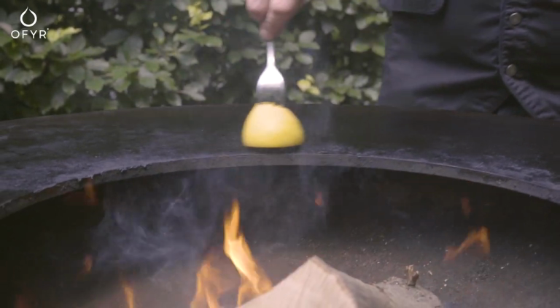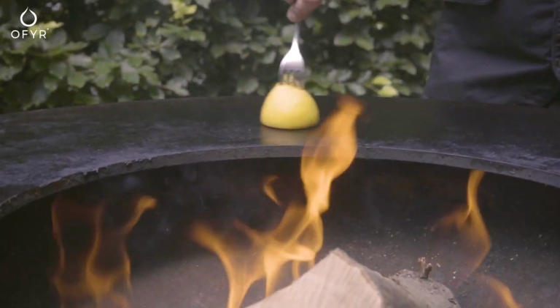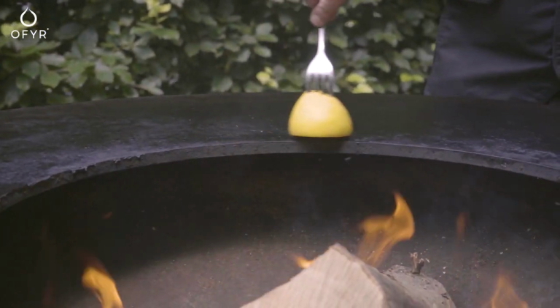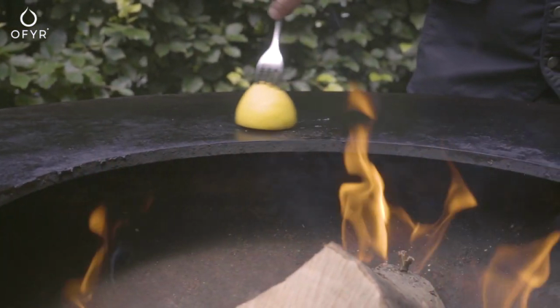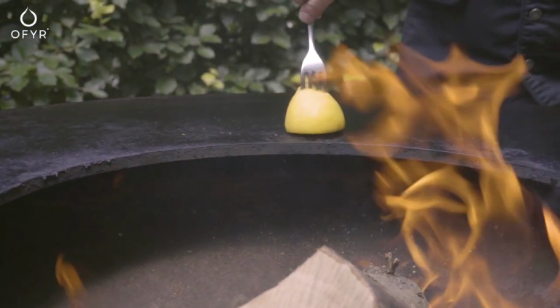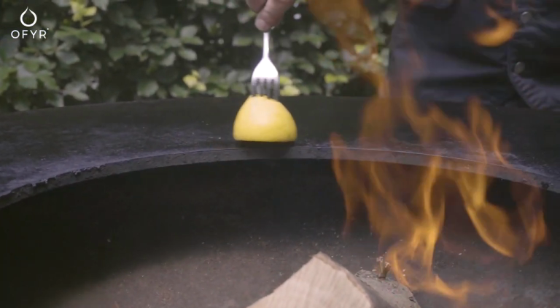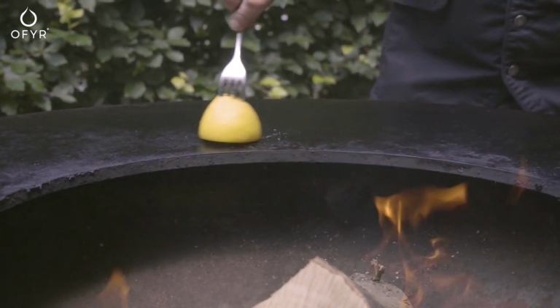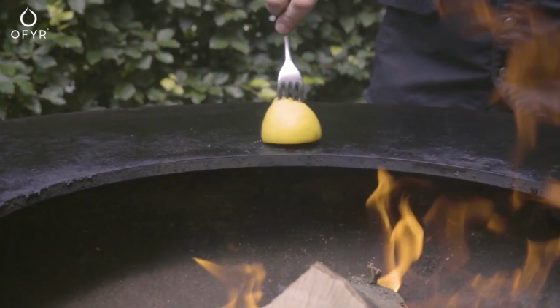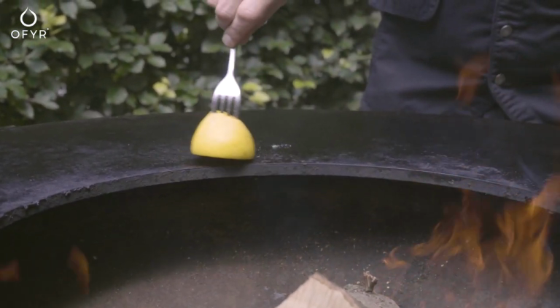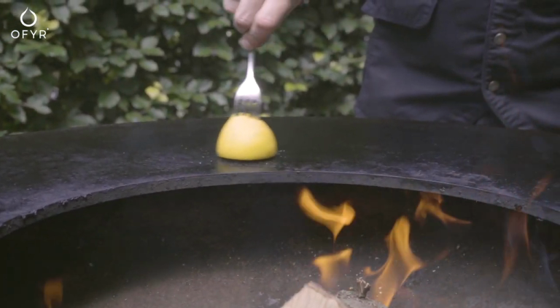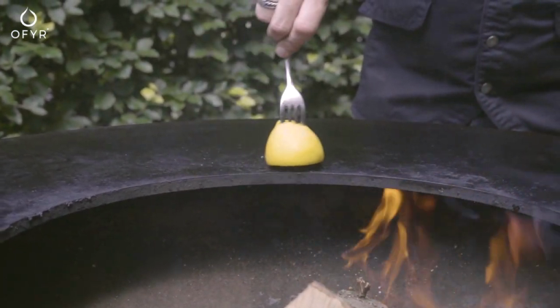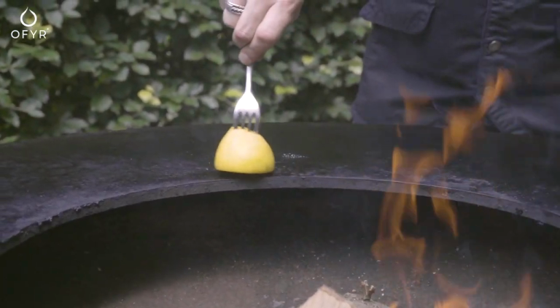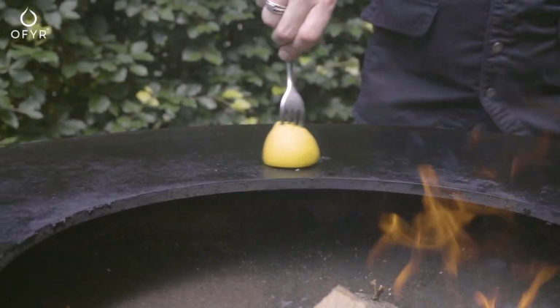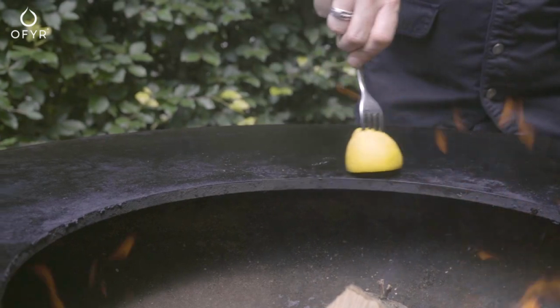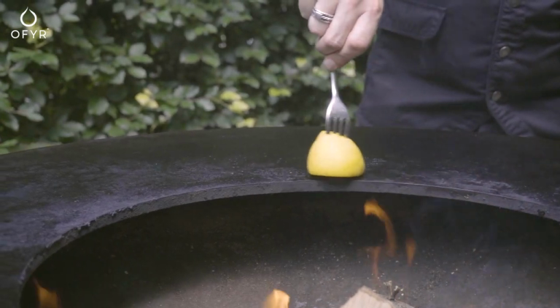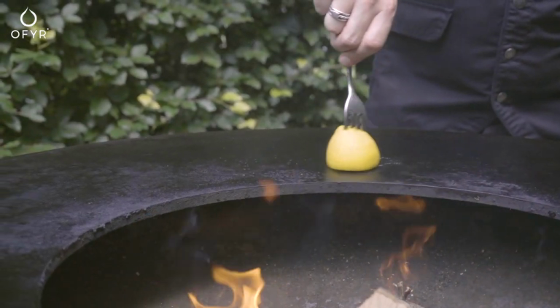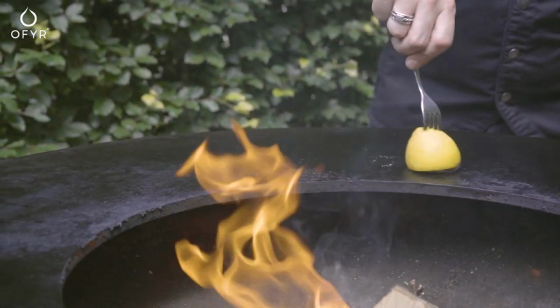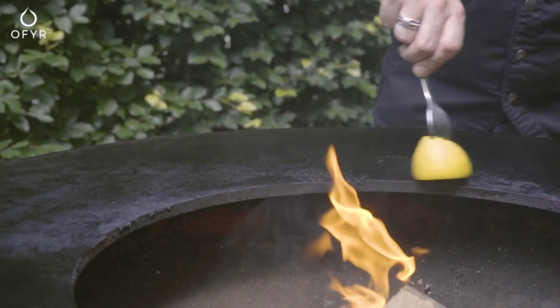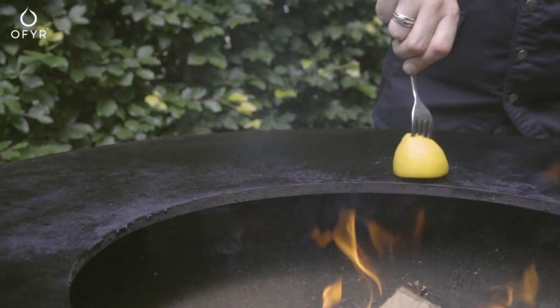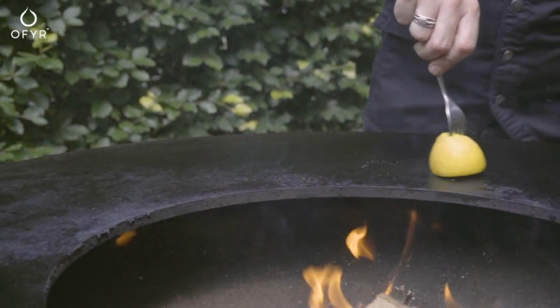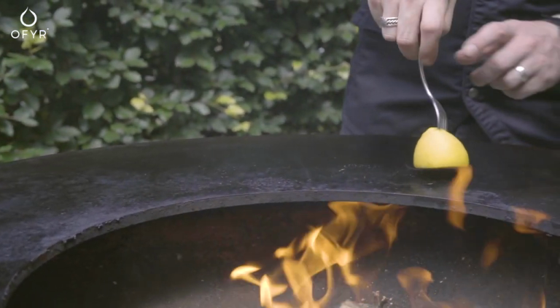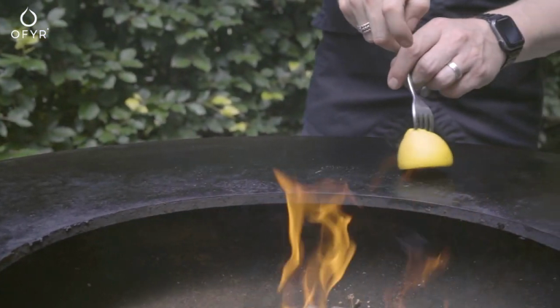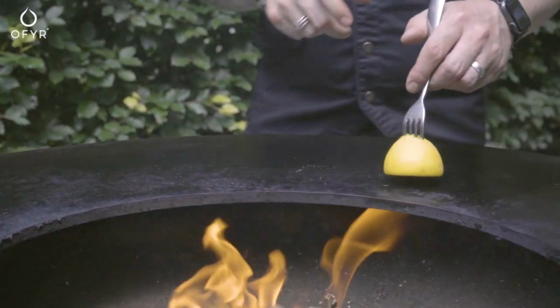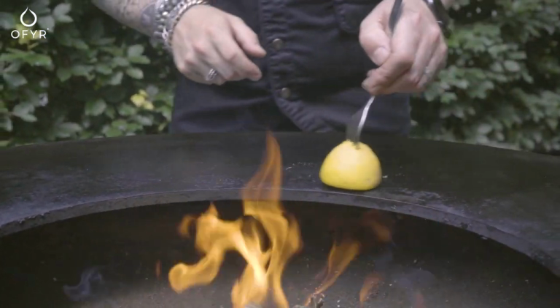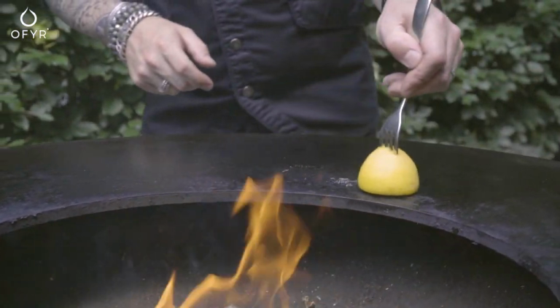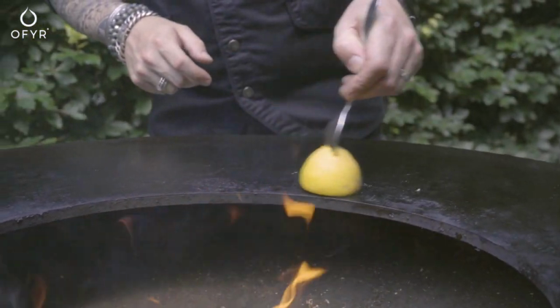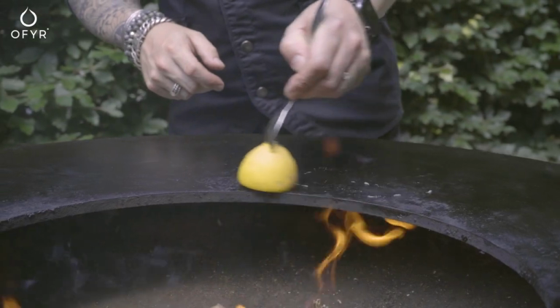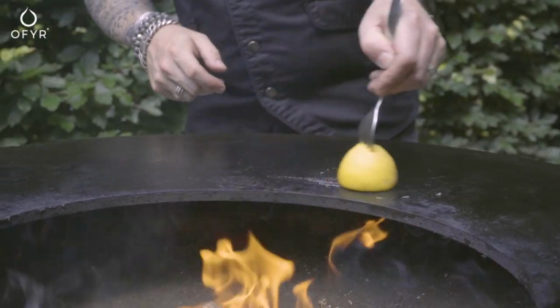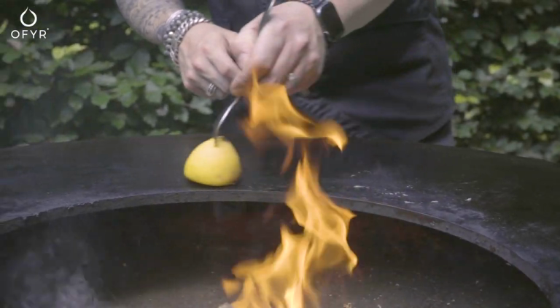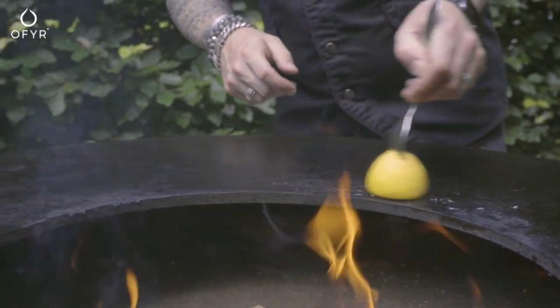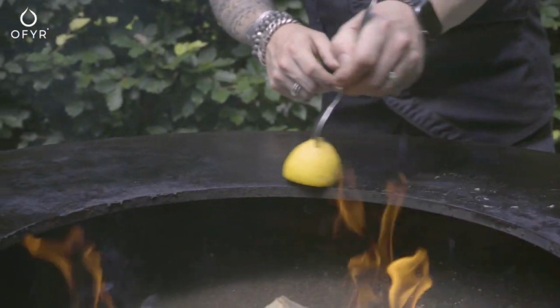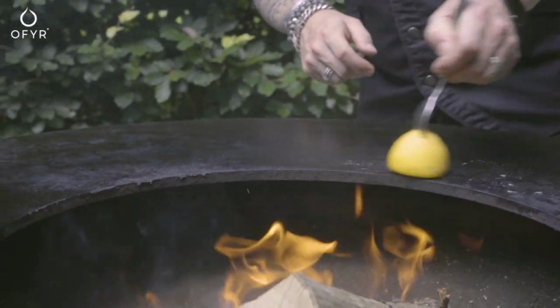When you experience rust, heat your Ophir and apply lemon juice or cola. Afterwards, you can scrape the layer of rust off easily and finish off with oiling the plate. You are now good to go again.